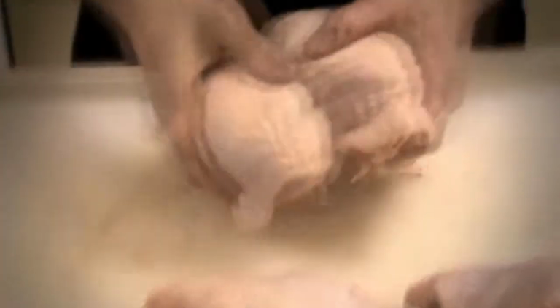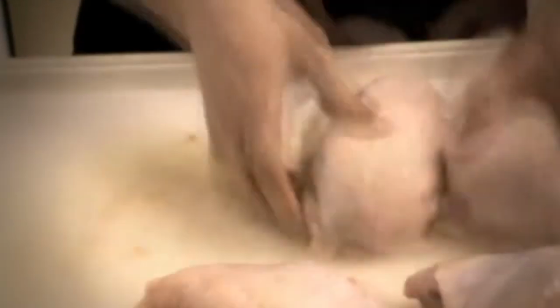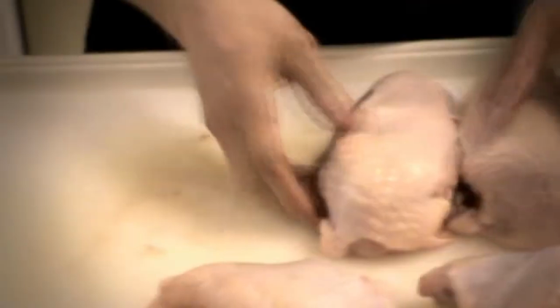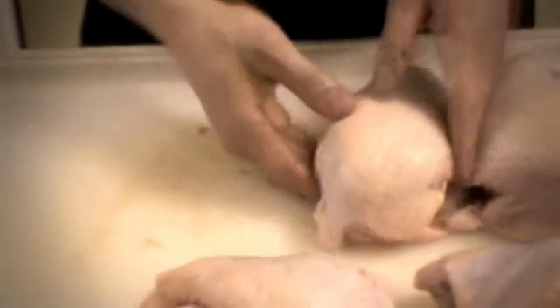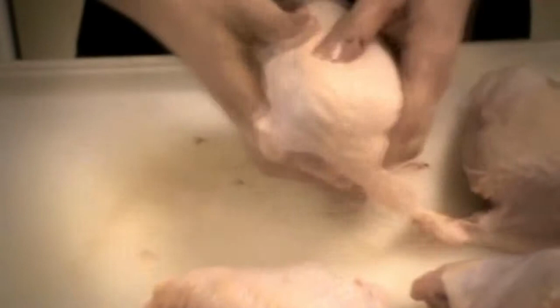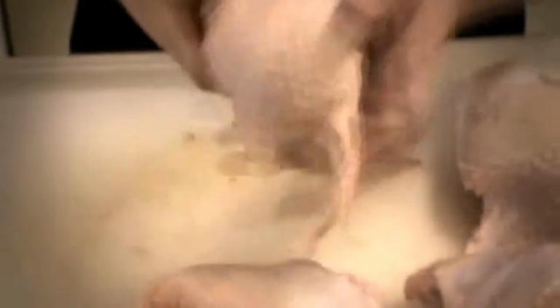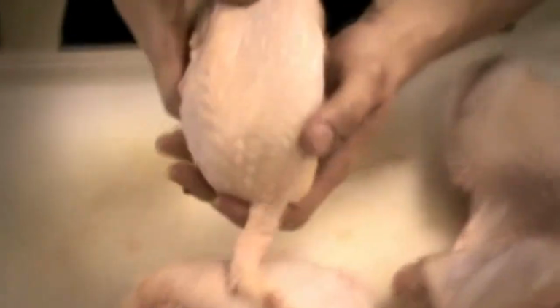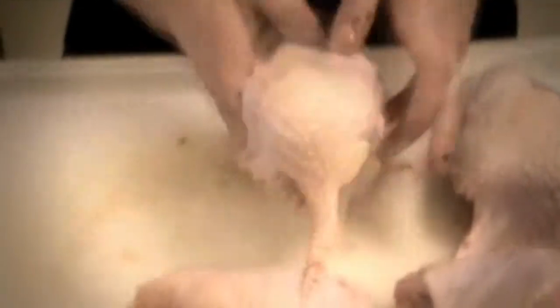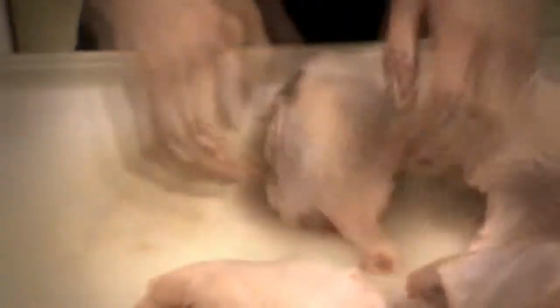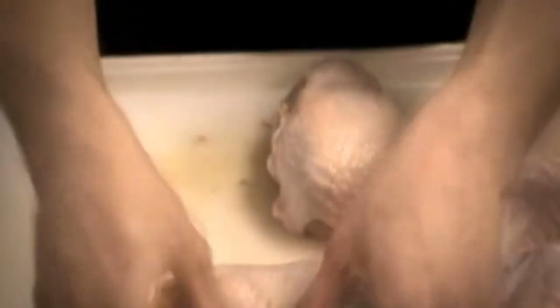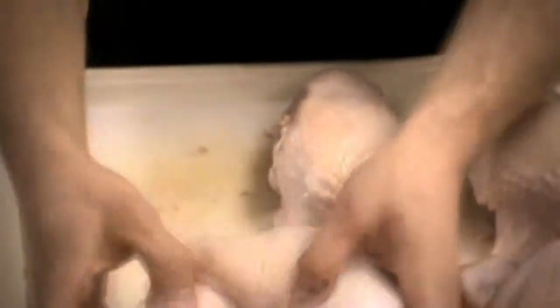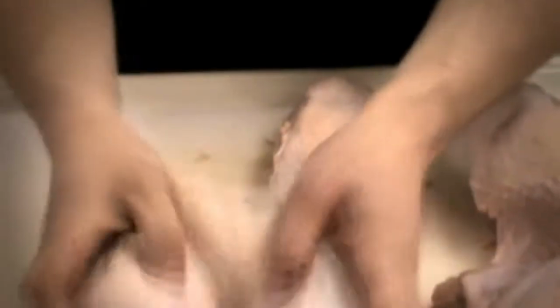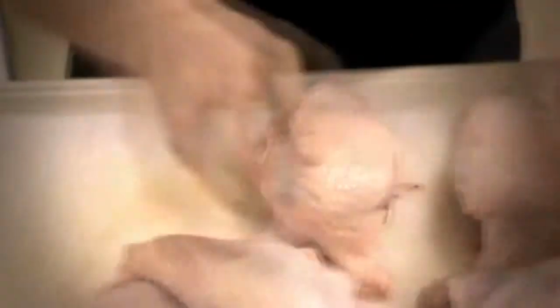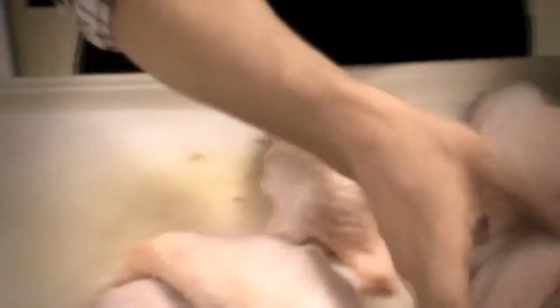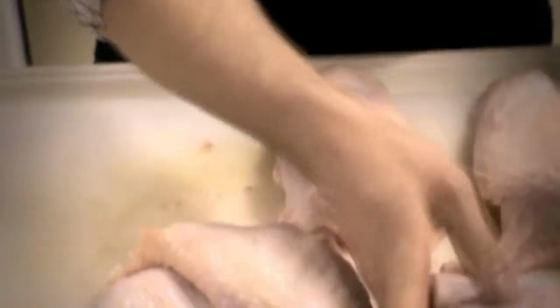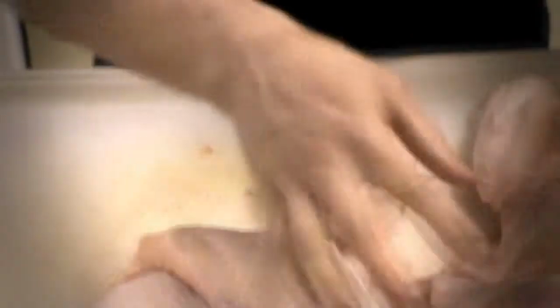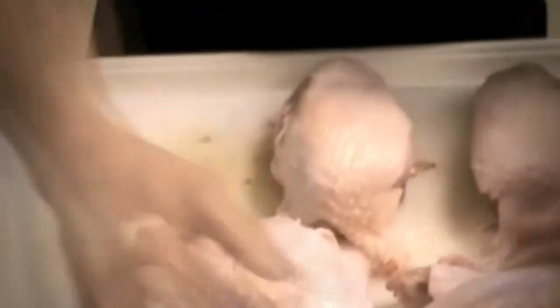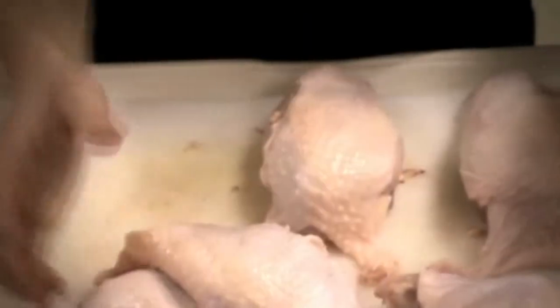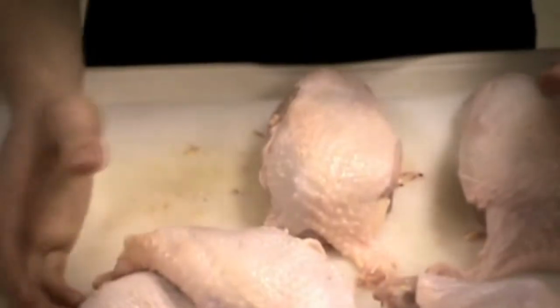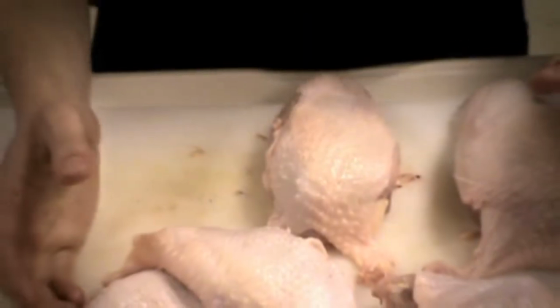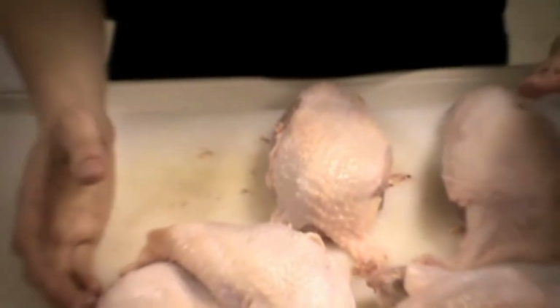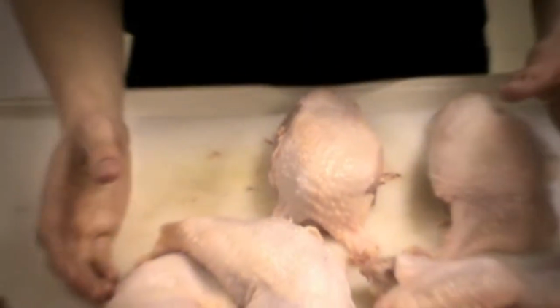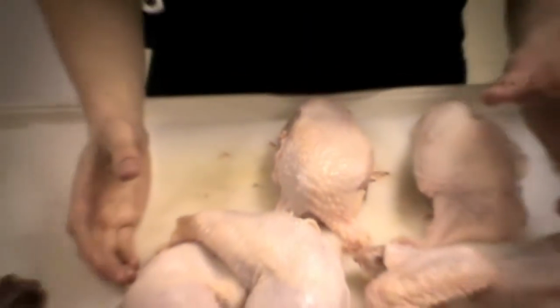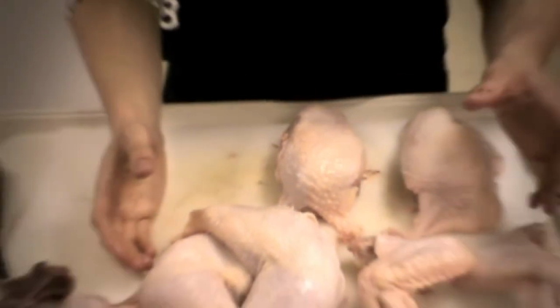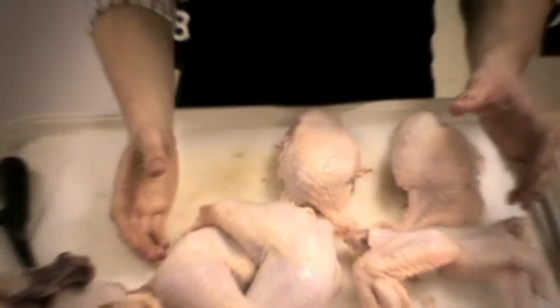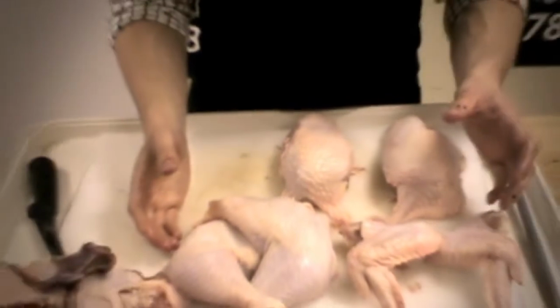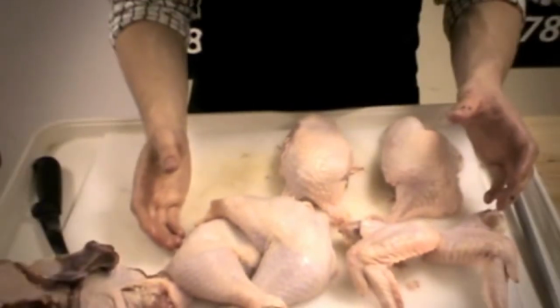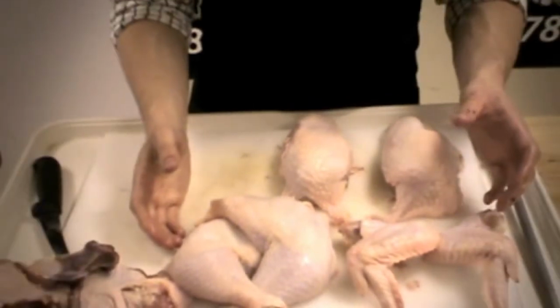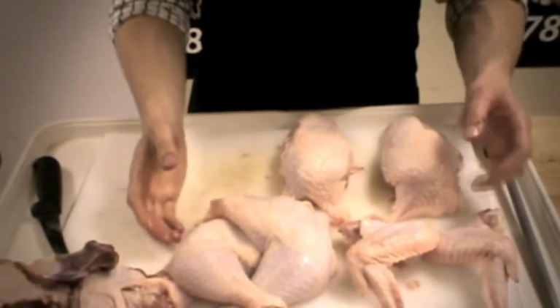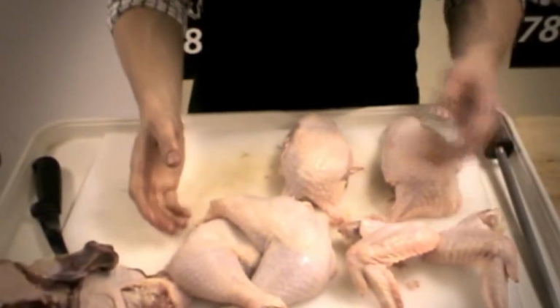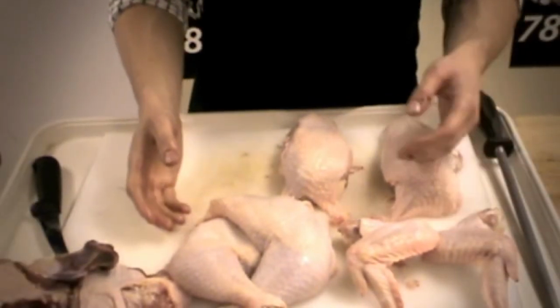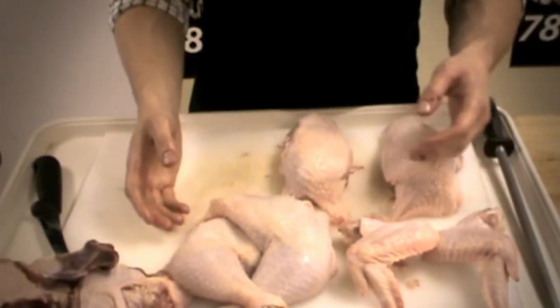We're going to take our main parts — chicken breast, chicken legs, chicken wings — and cut them down into a little bit fancier pieces.